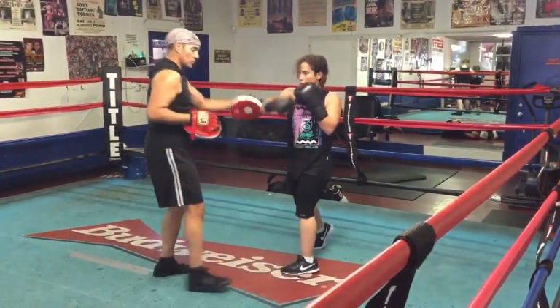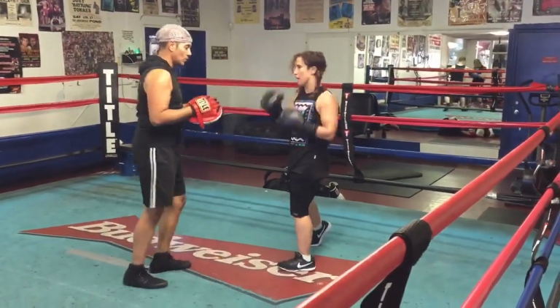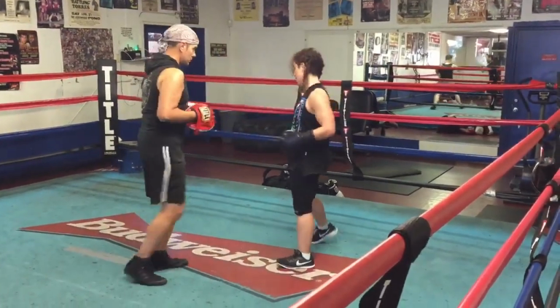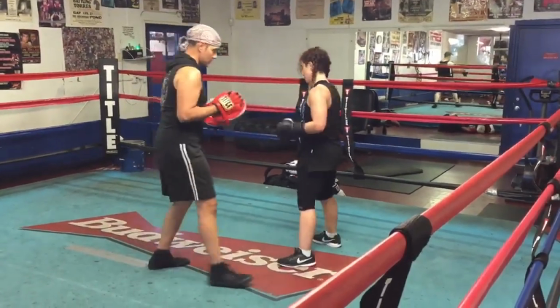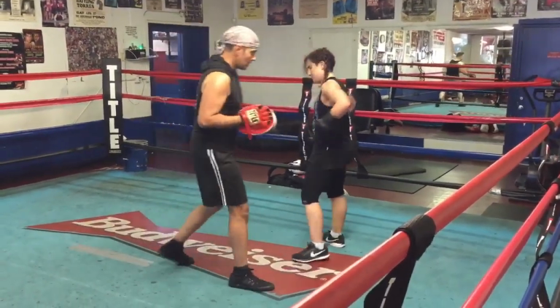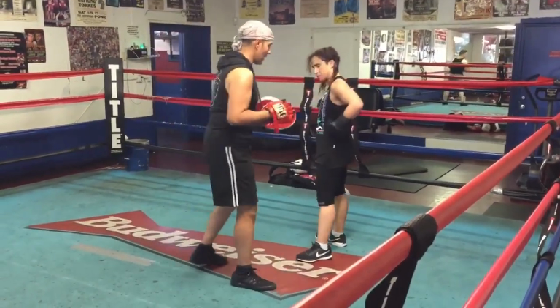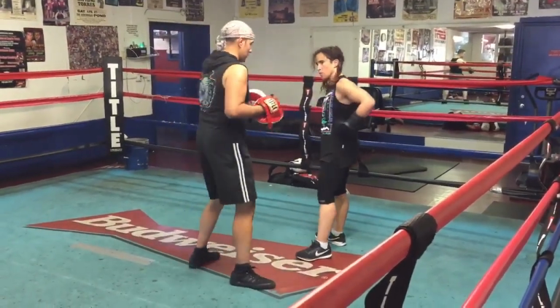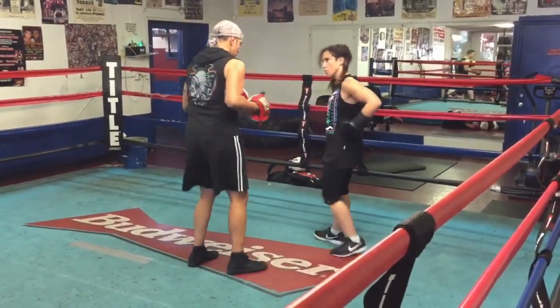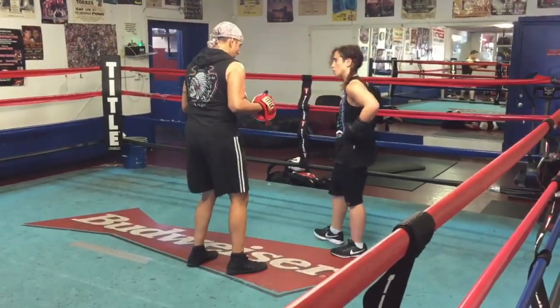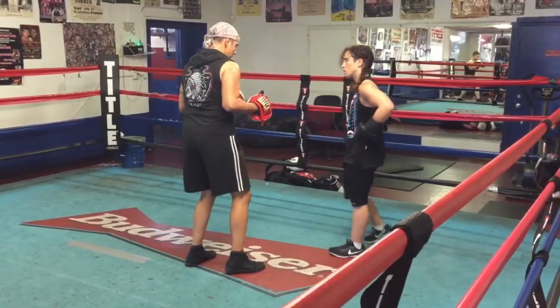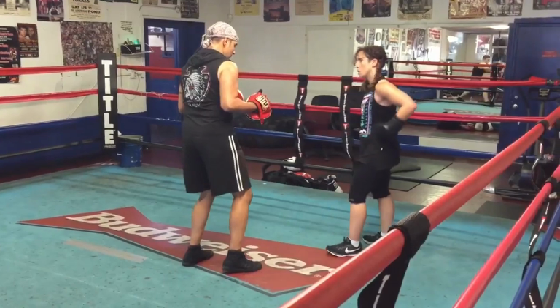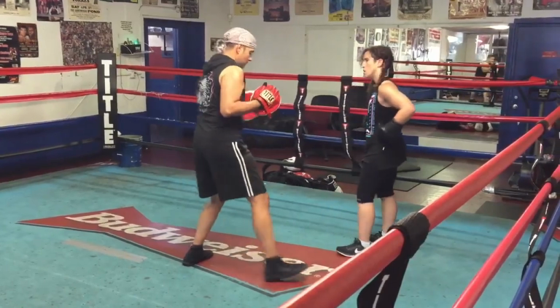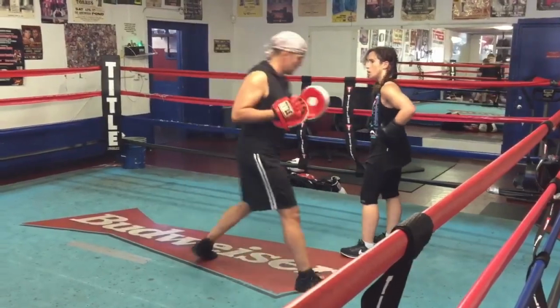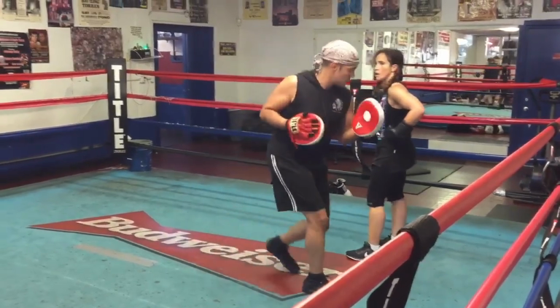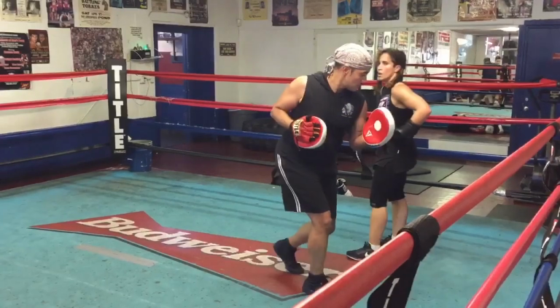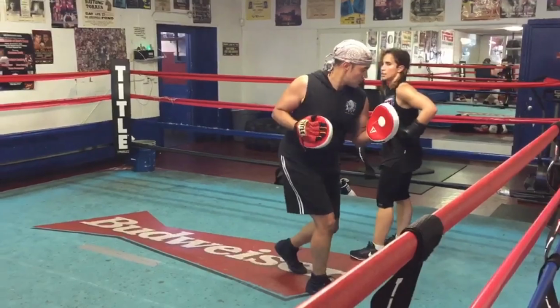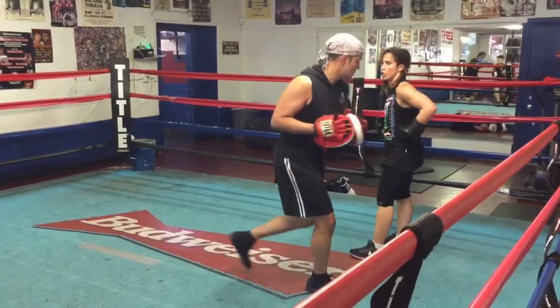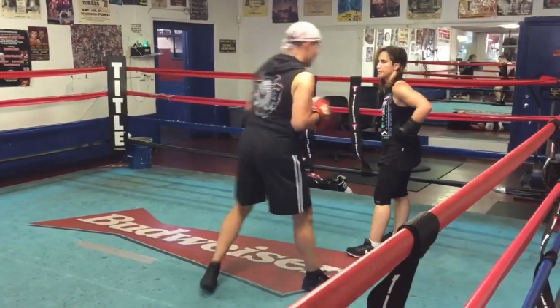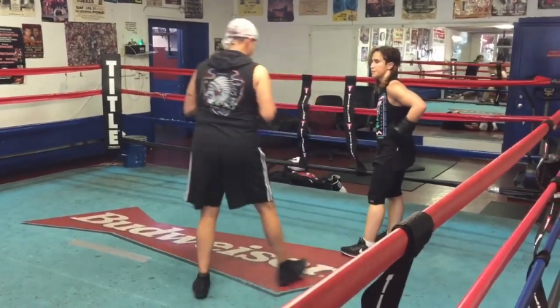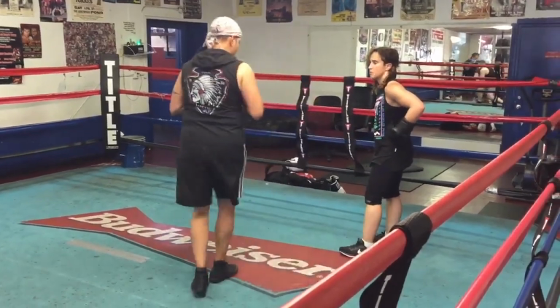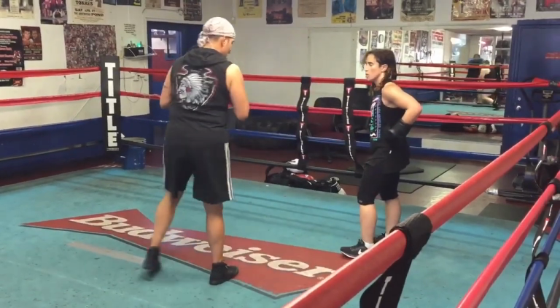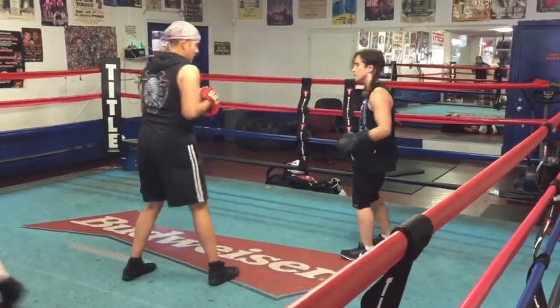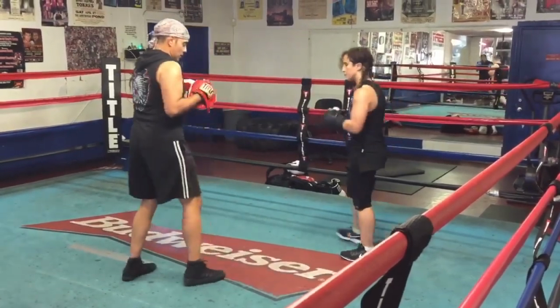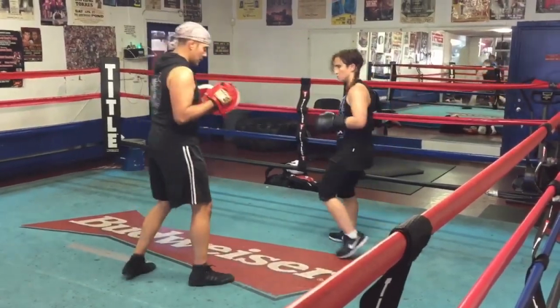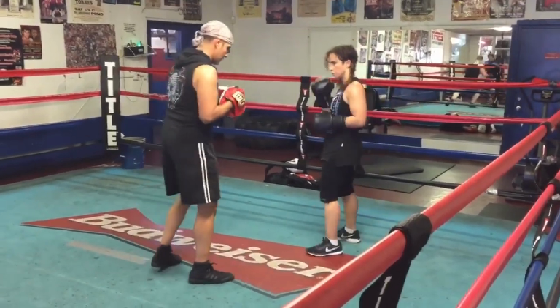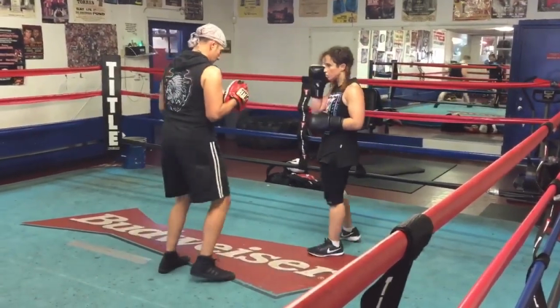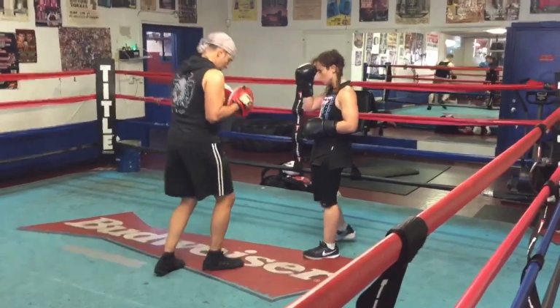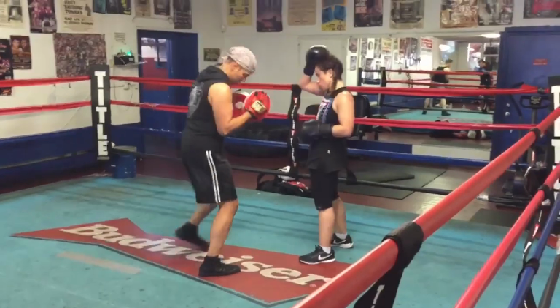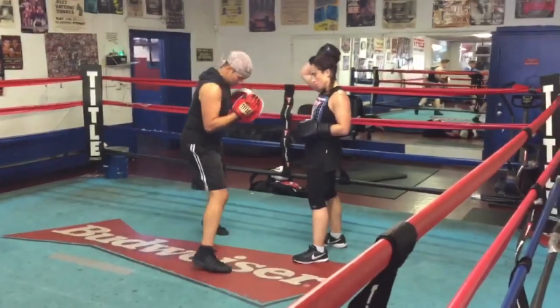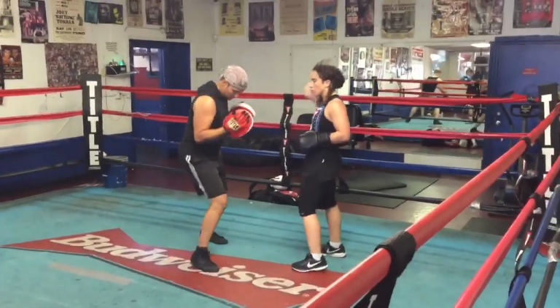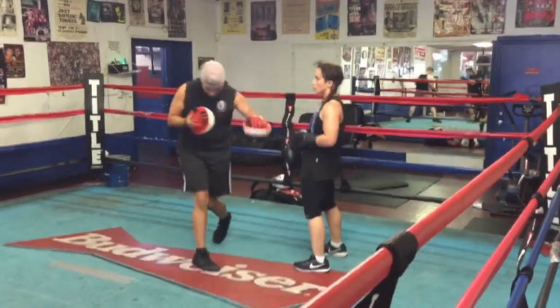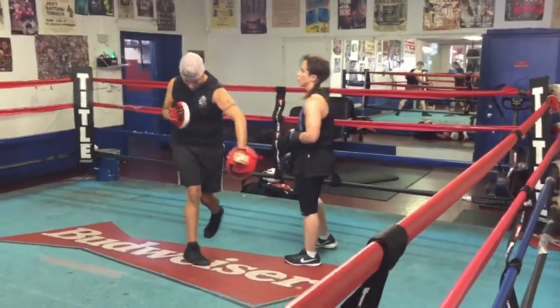Don't. I'm coming this way. Come on. Don't, you need to. Still trying. Just. Boom.